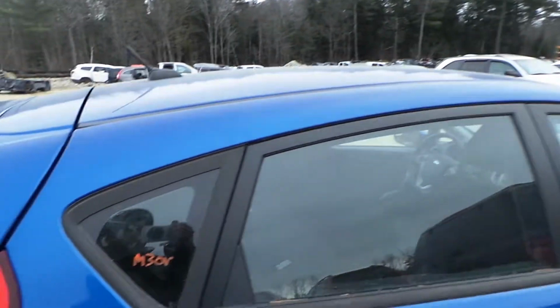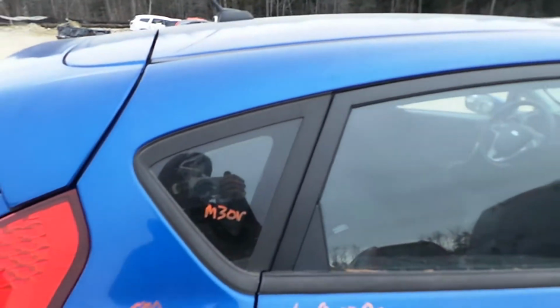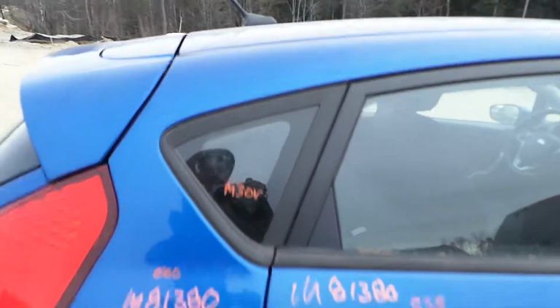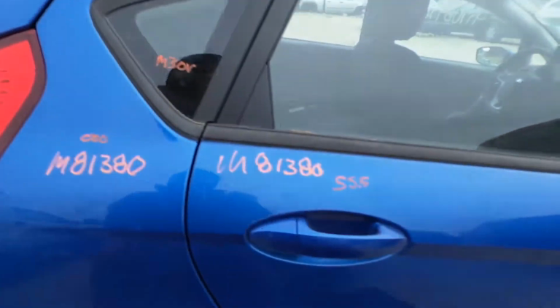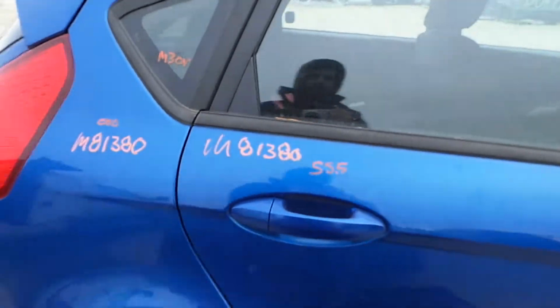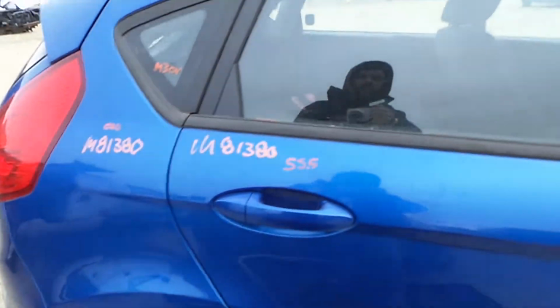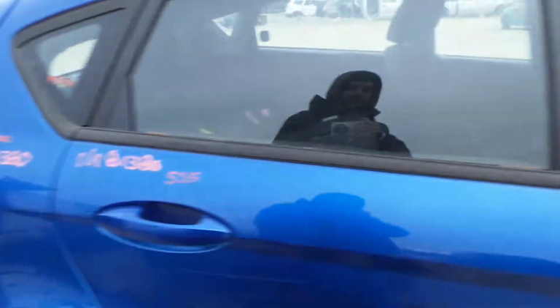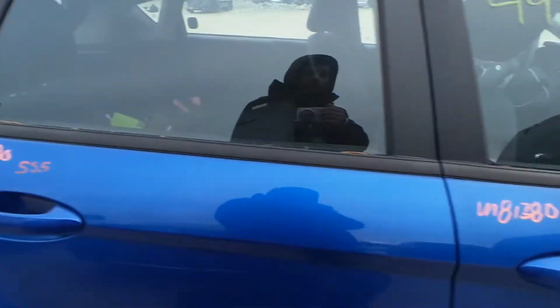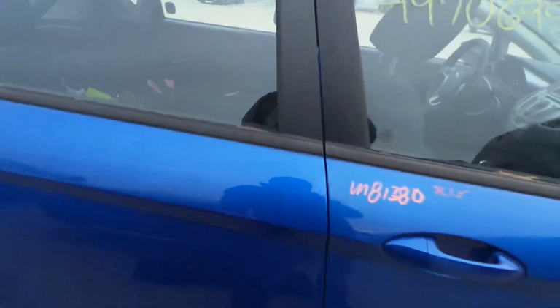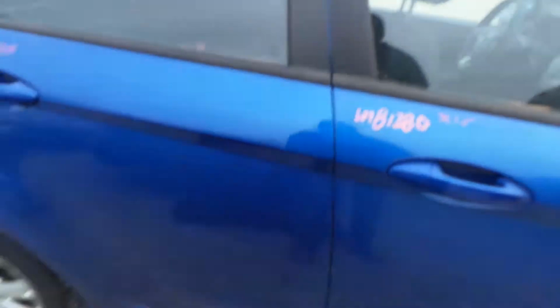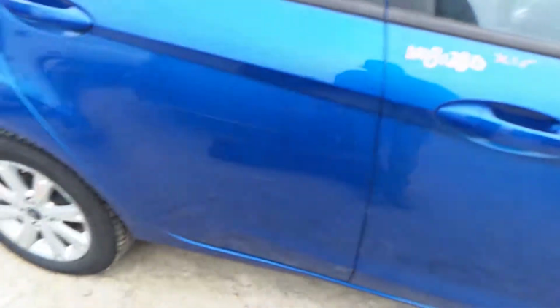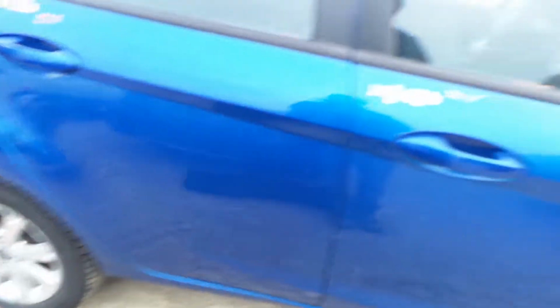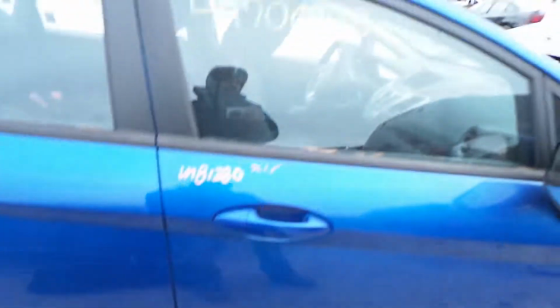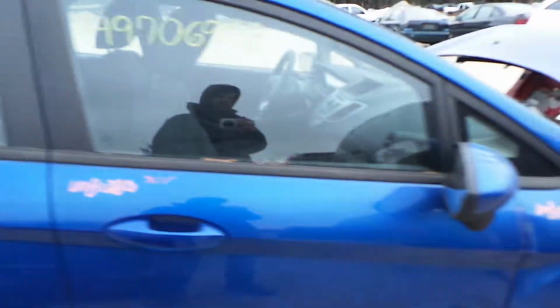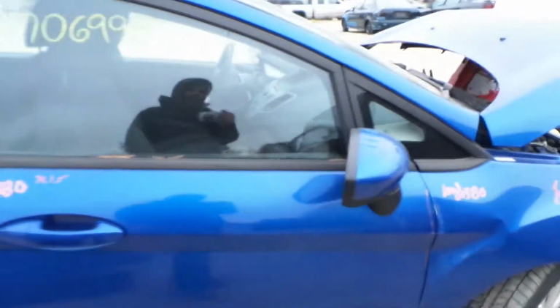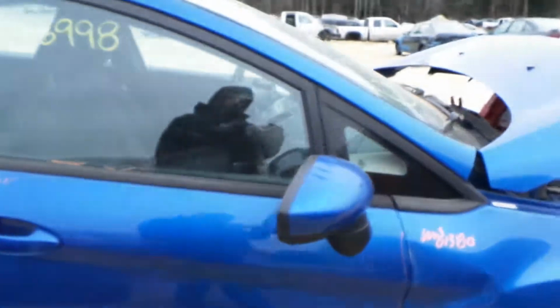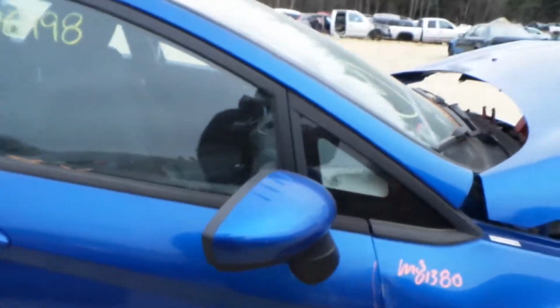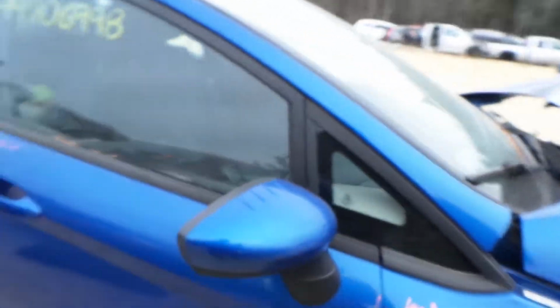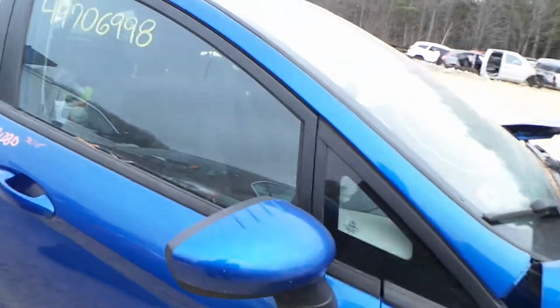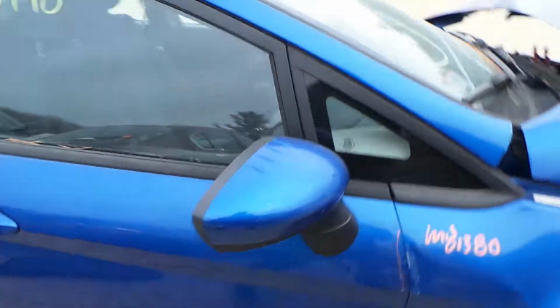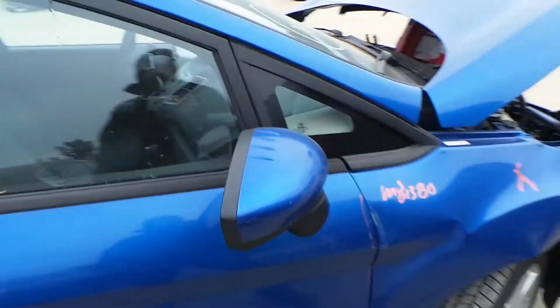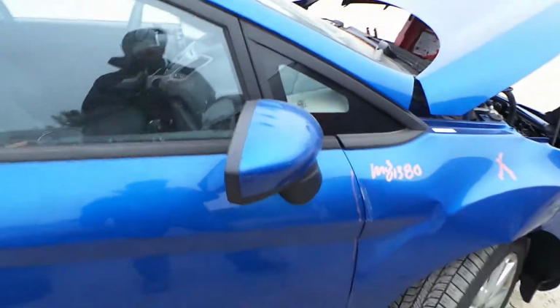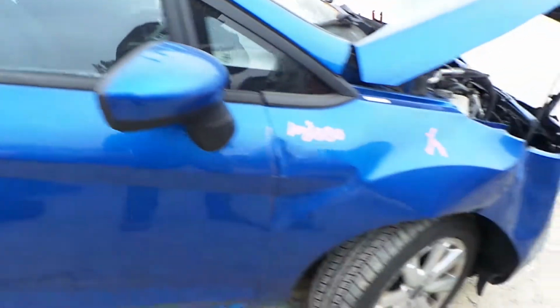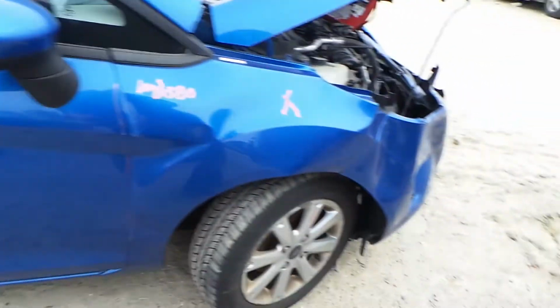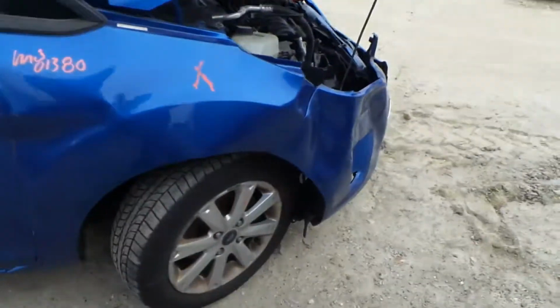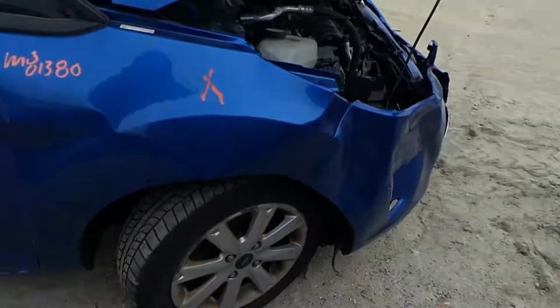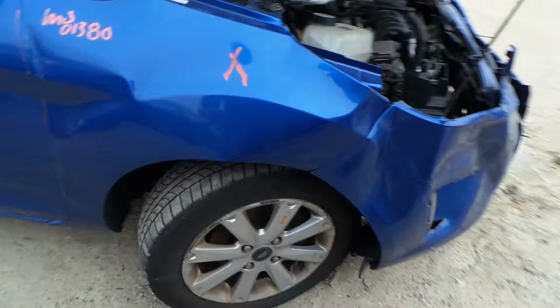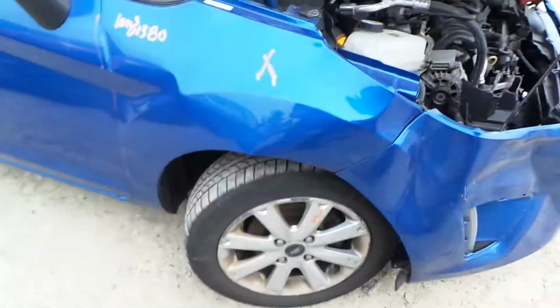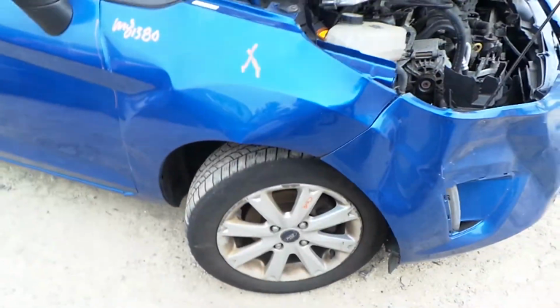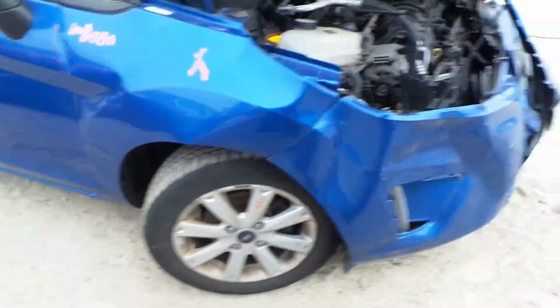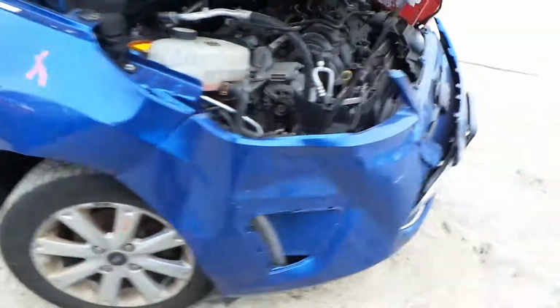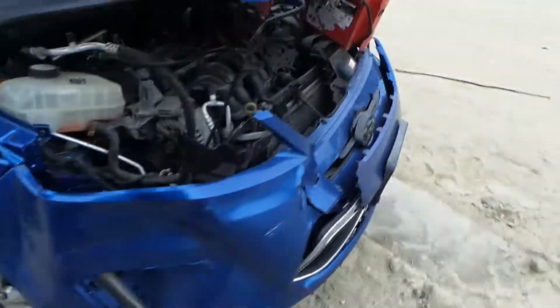We also have good quarter window glass. We have an insurance quality right rear door, as well as a front door. We've got a good body colored mirror on the right hand side.